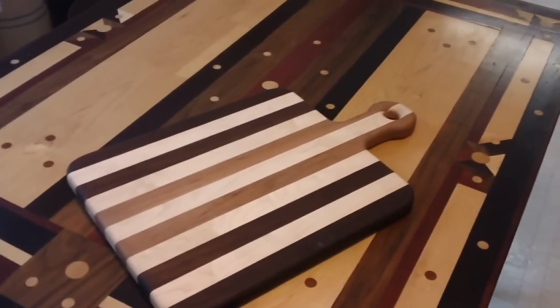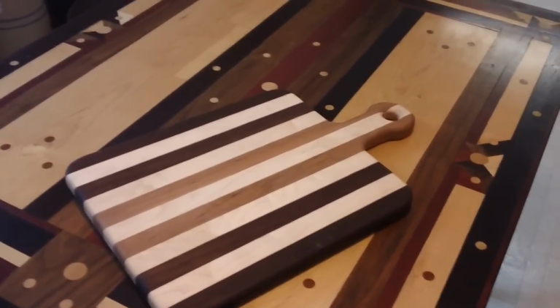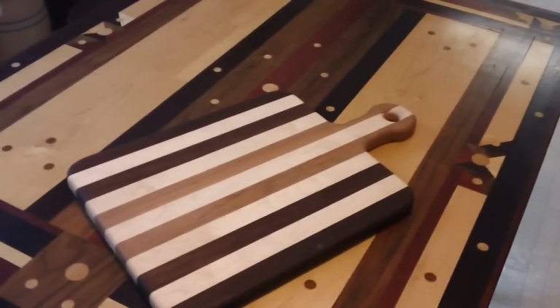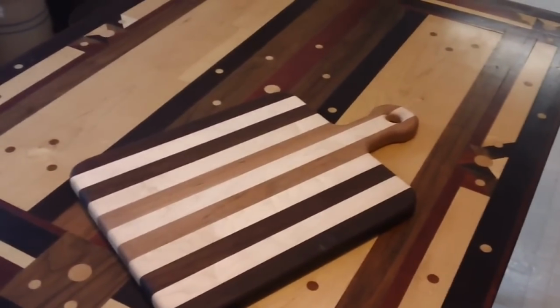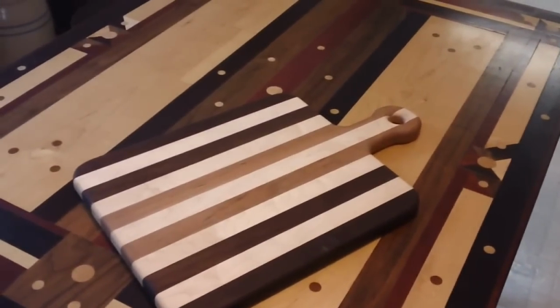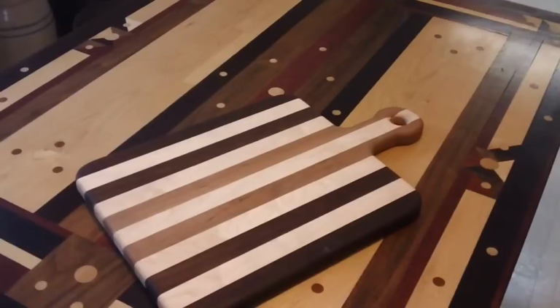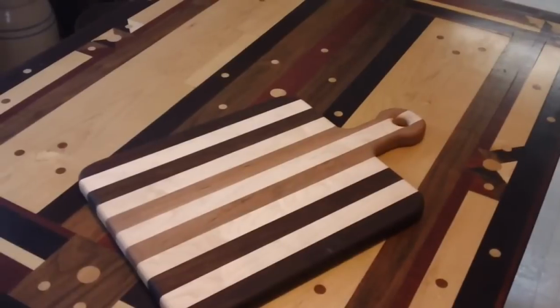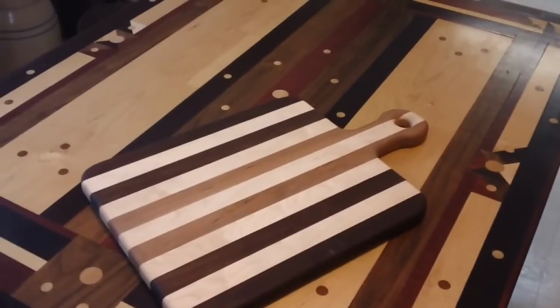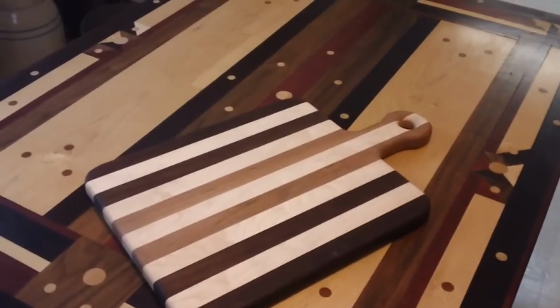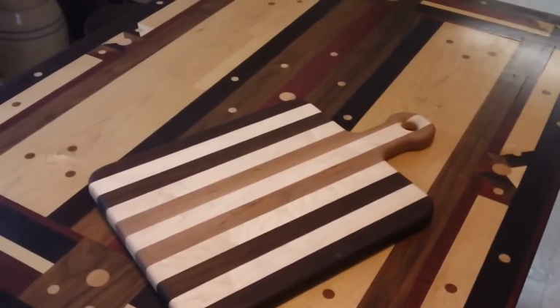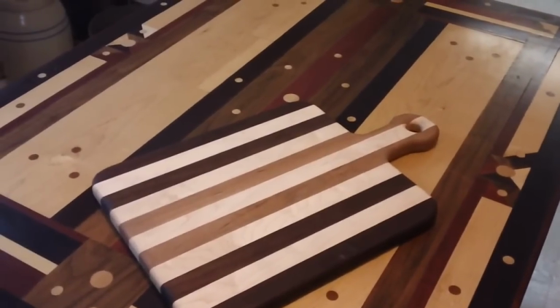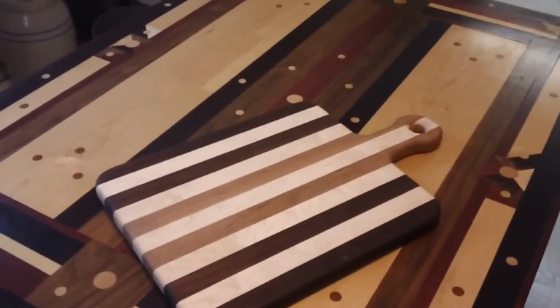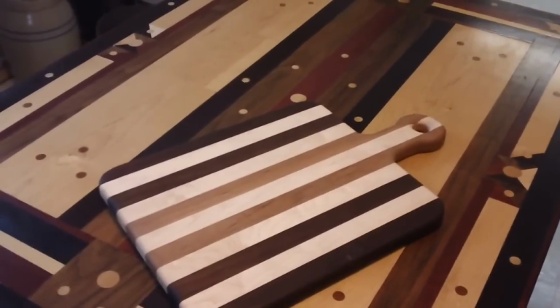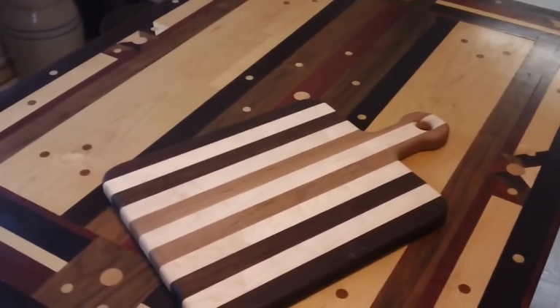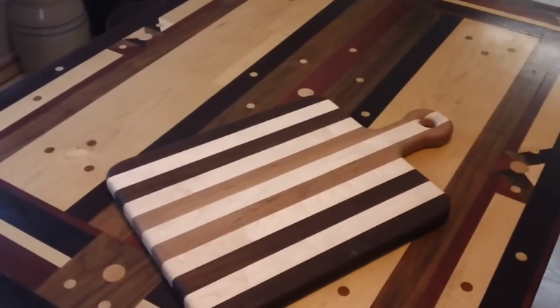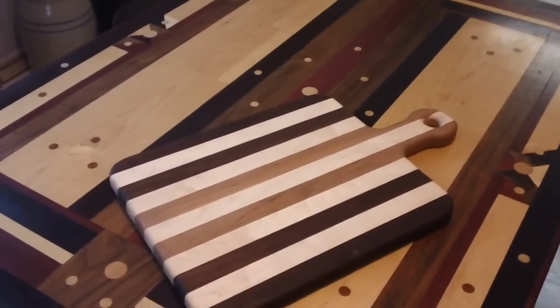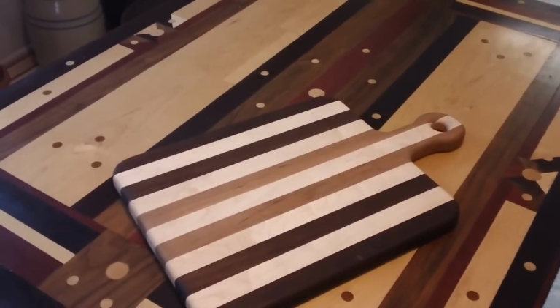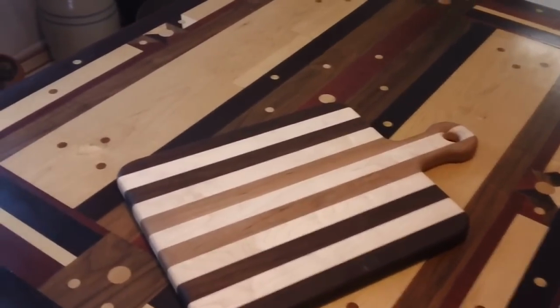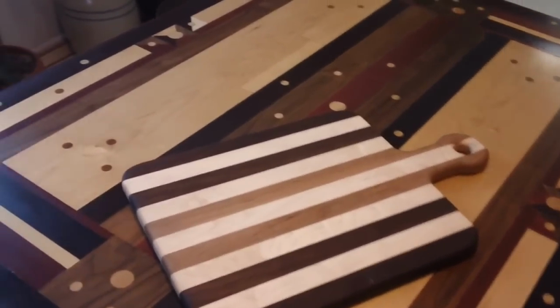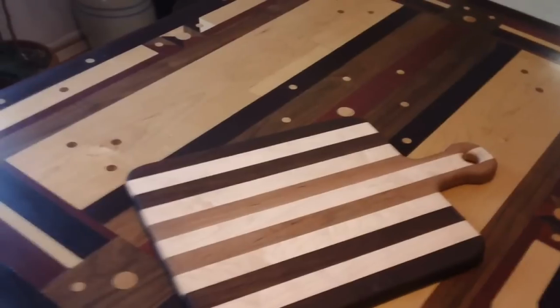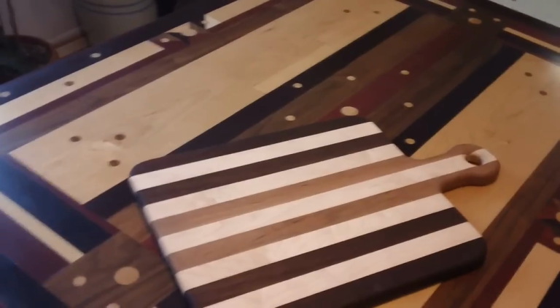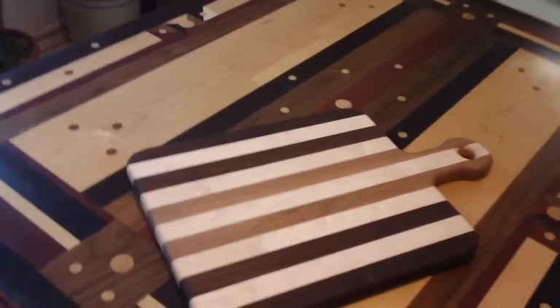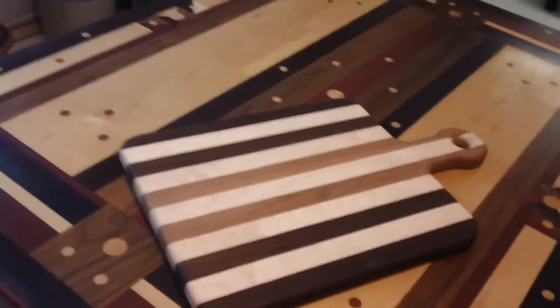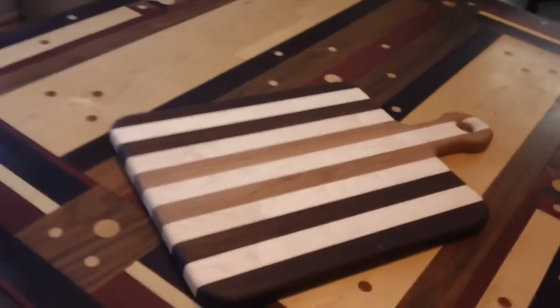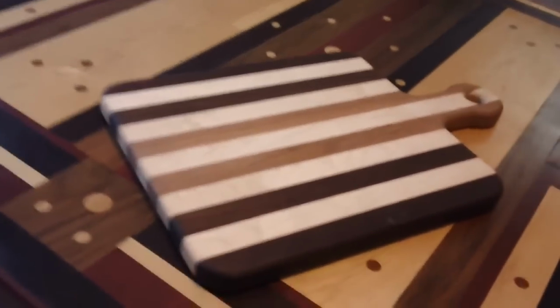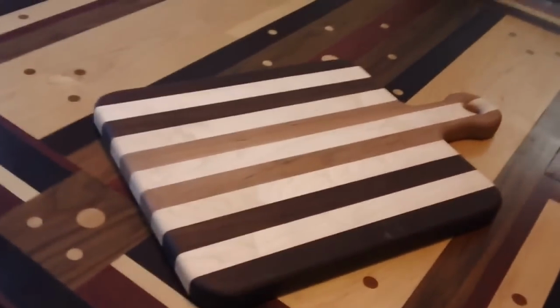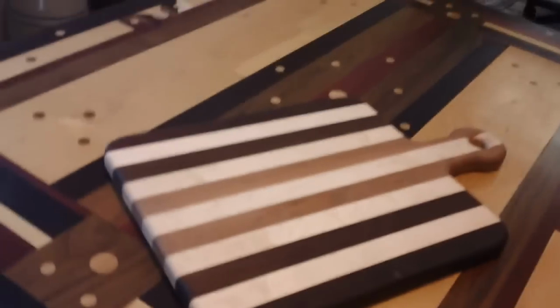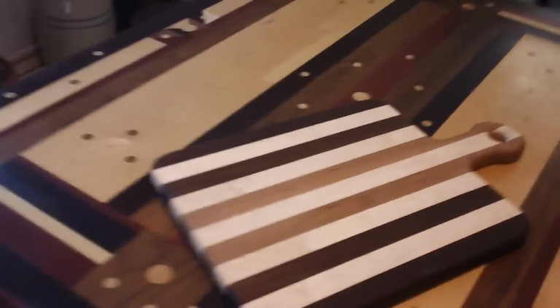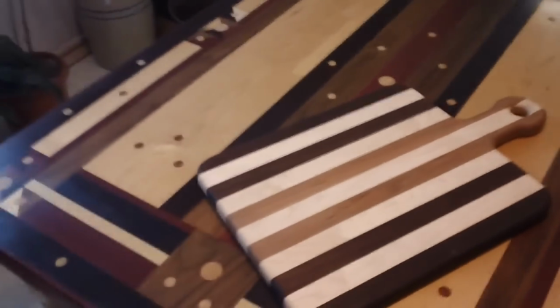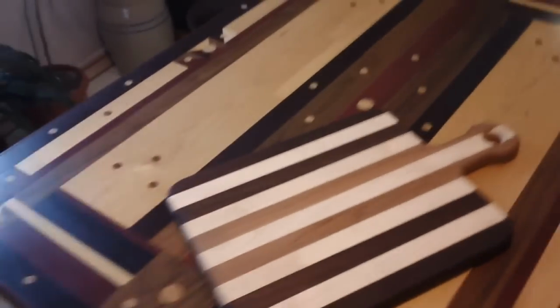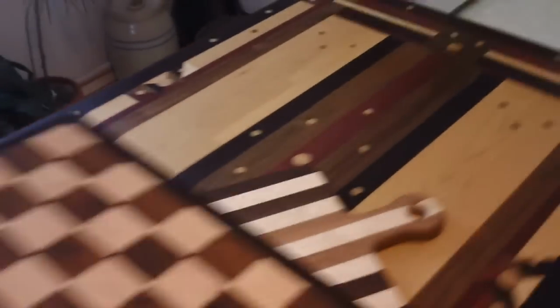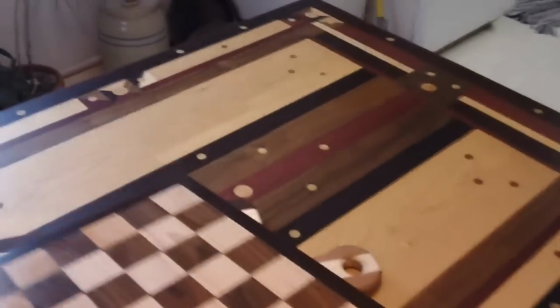You just cut those strips and glue them together, run it through a surfacer, sand it down. There's no finish on that — you just rub oil on it. Here's another one.